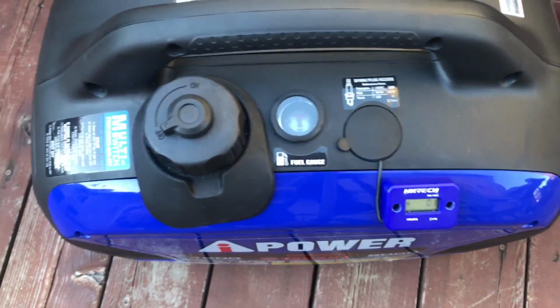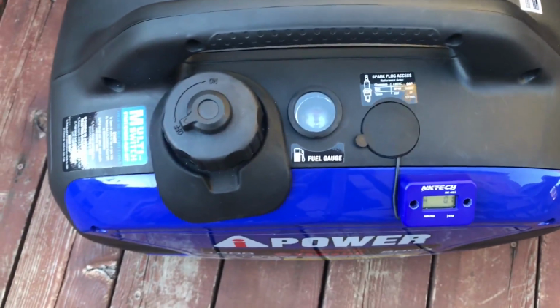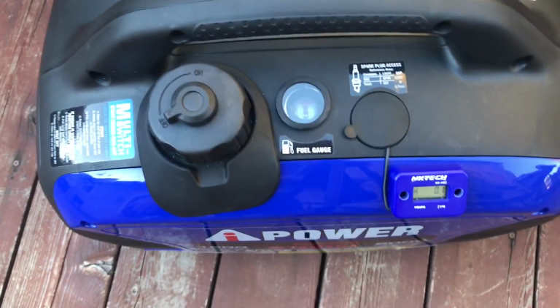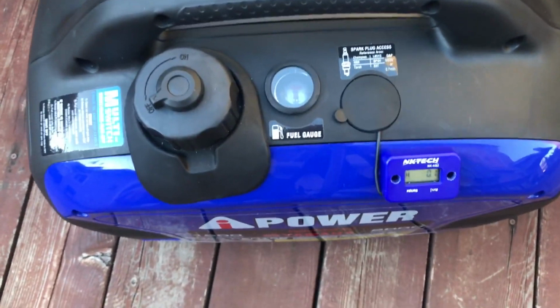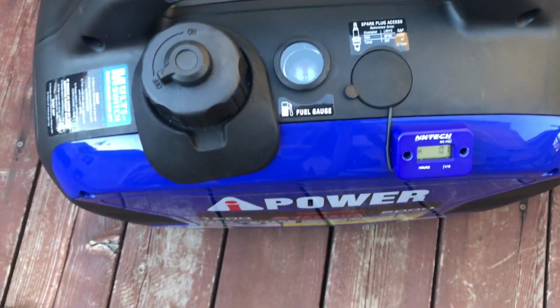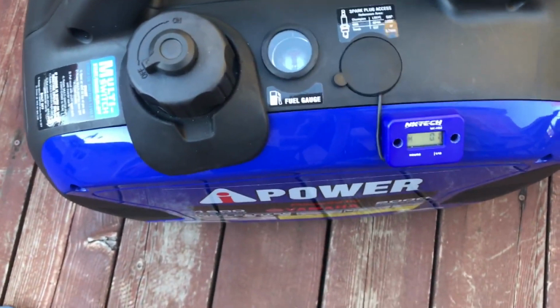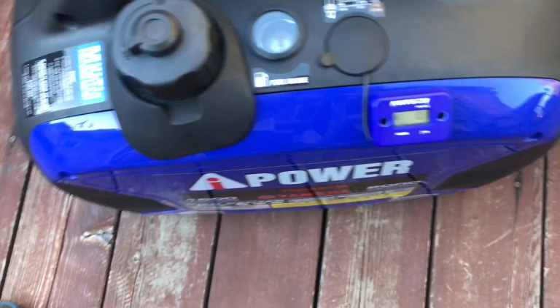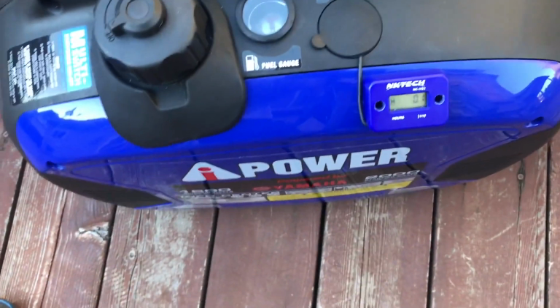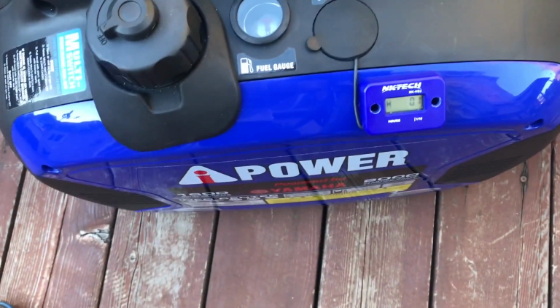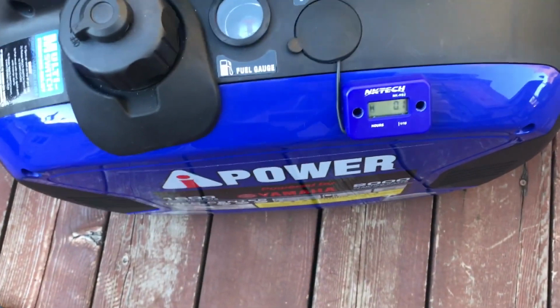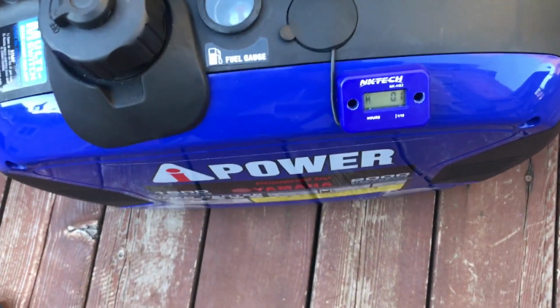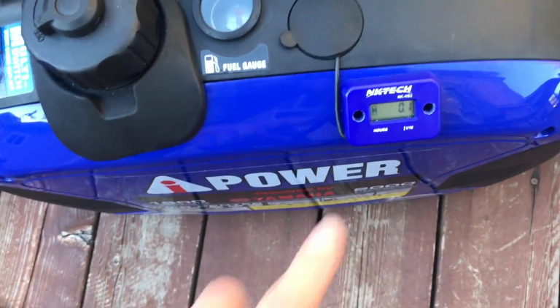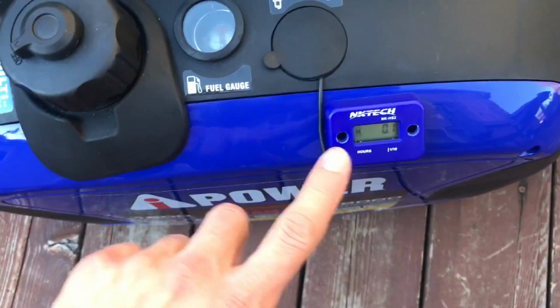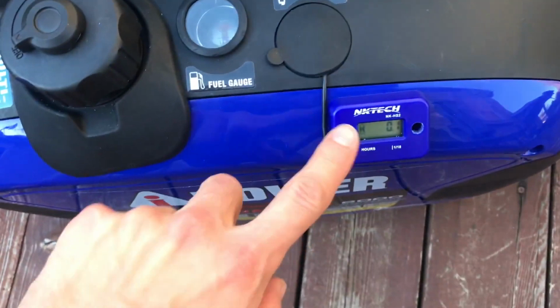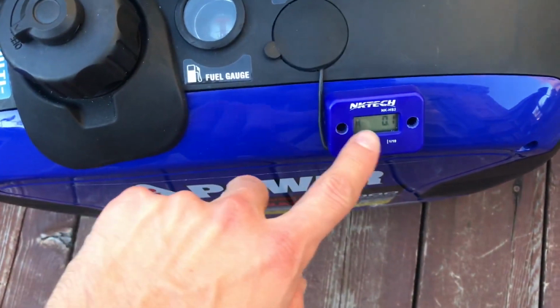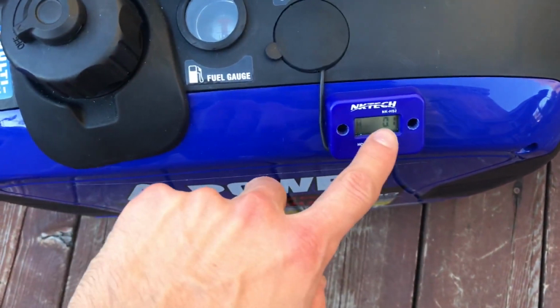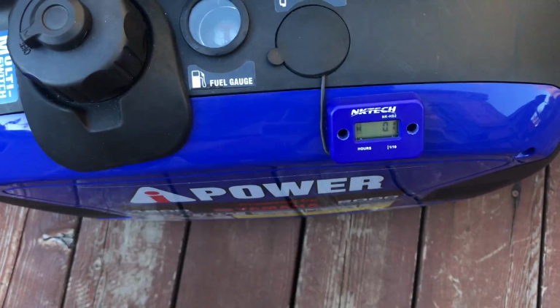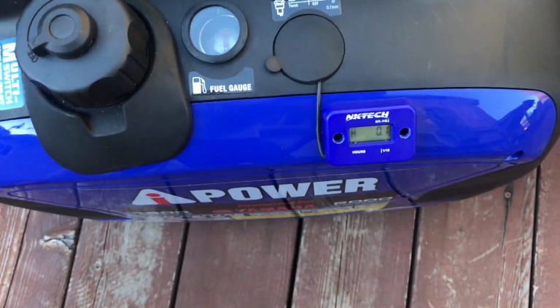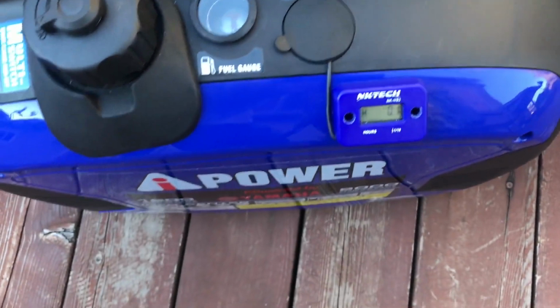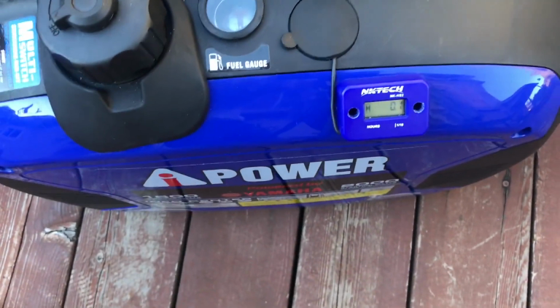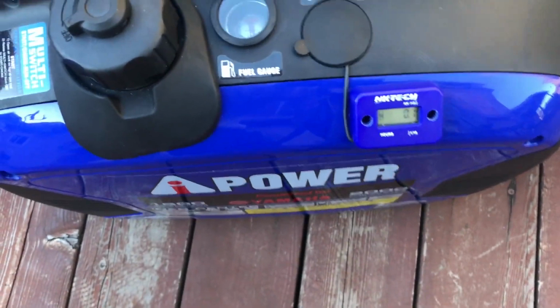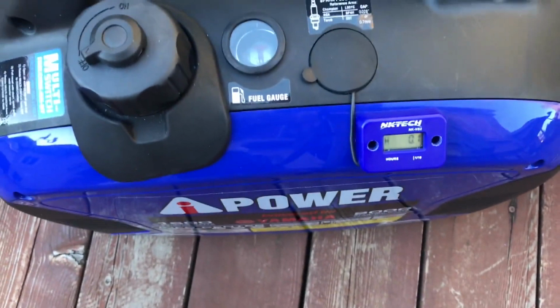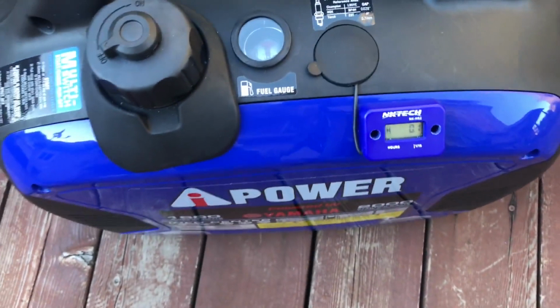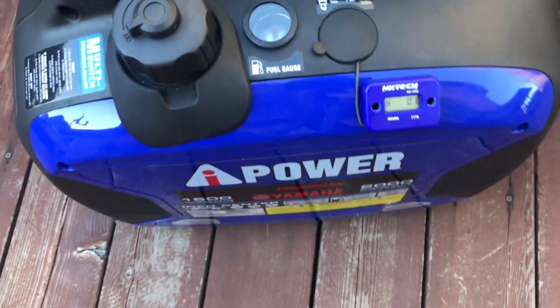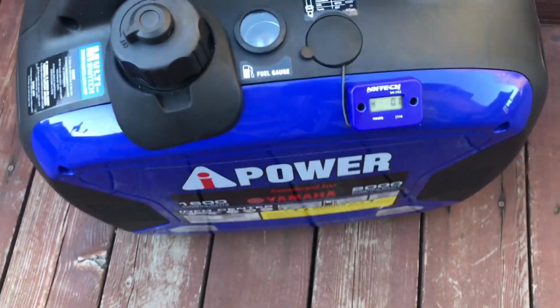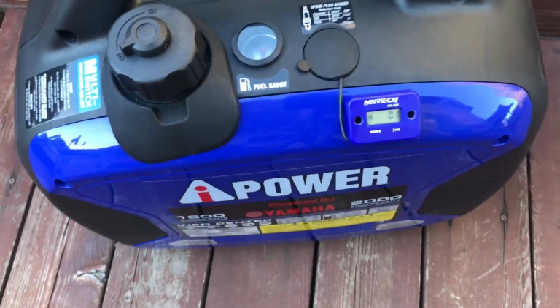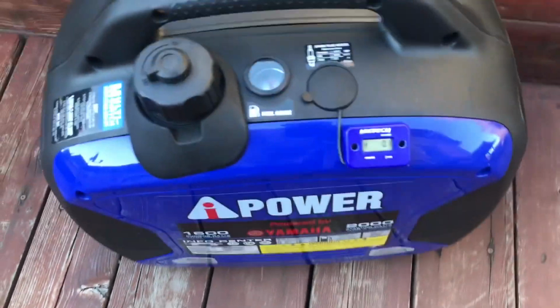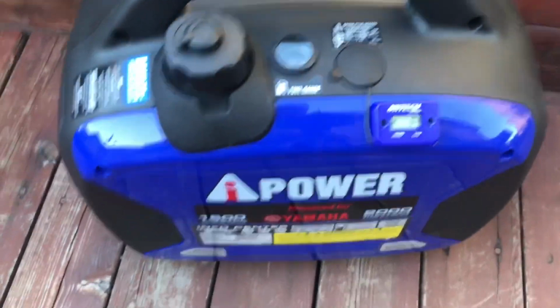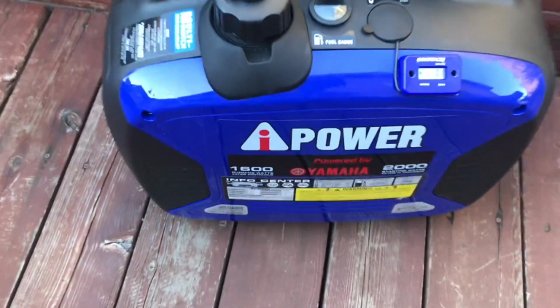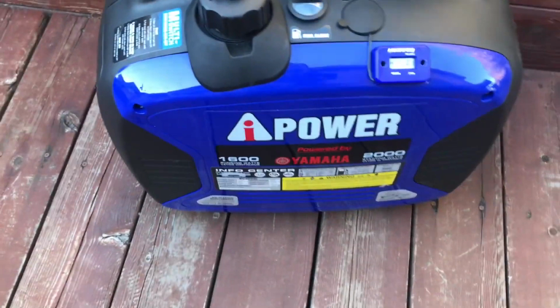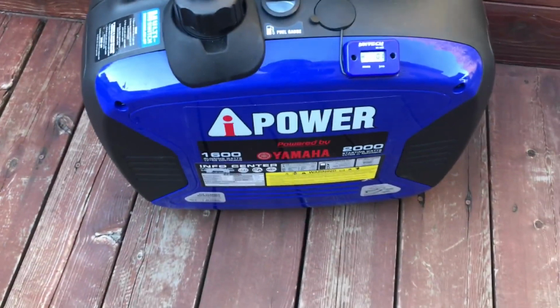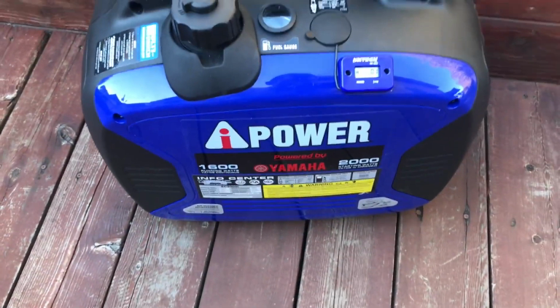After running the generator for six minutes, we have our first 0.1 hours — so it officially works! Alright, I didn't screw it up.